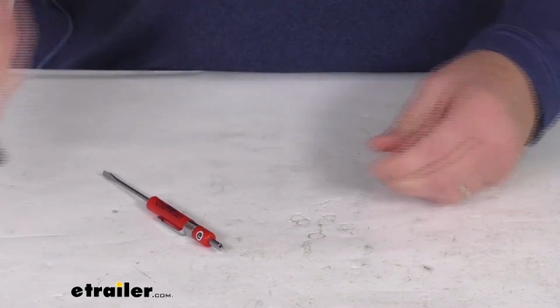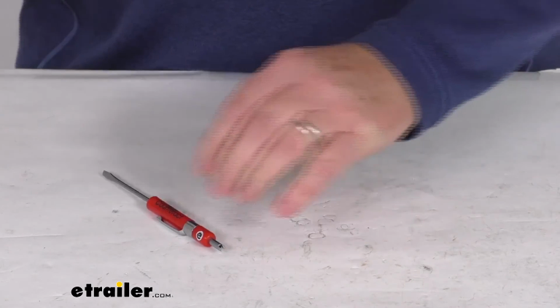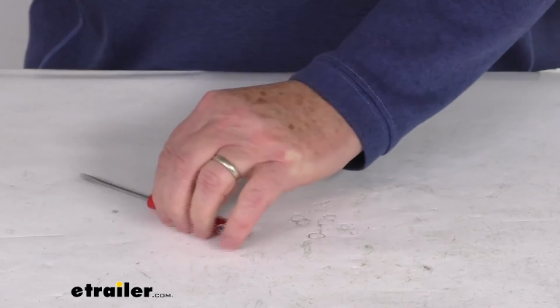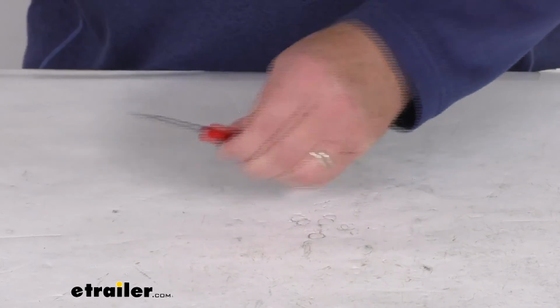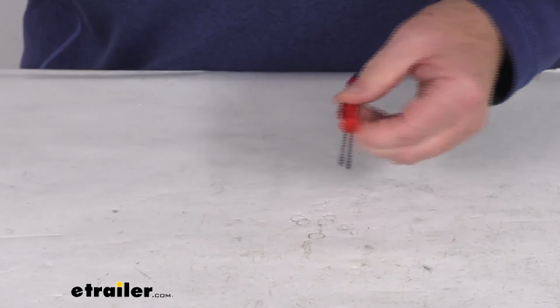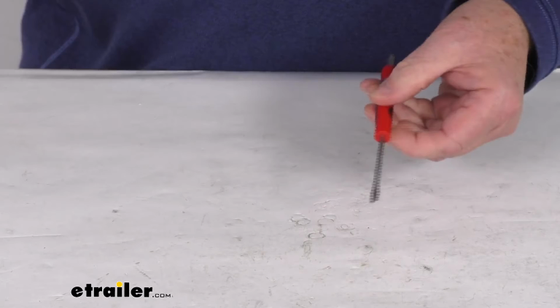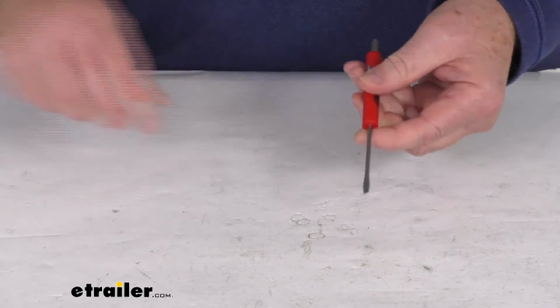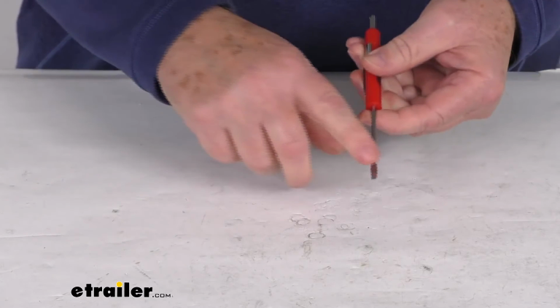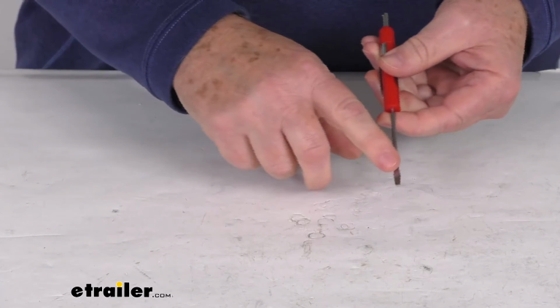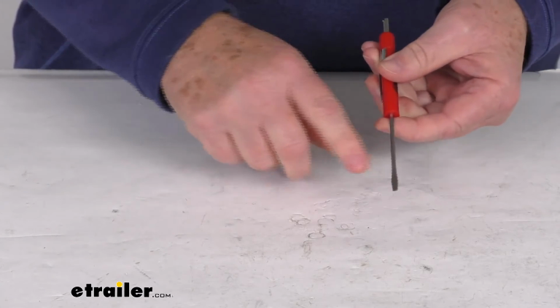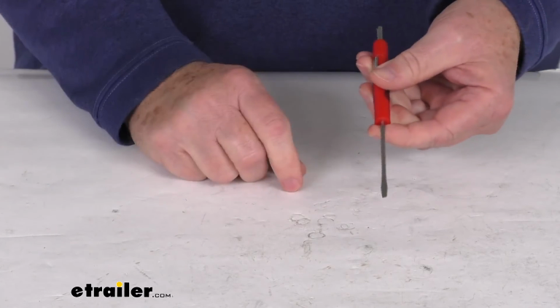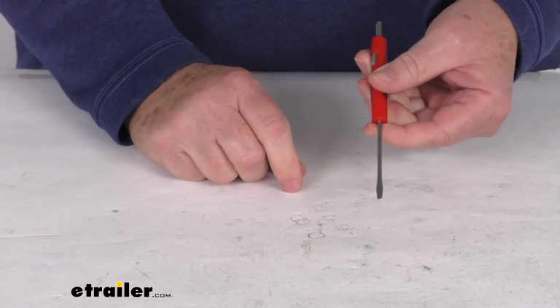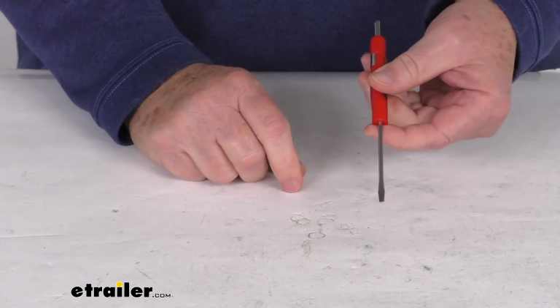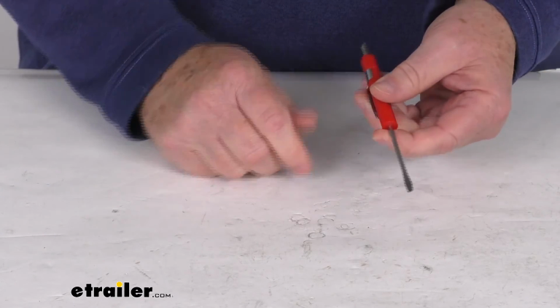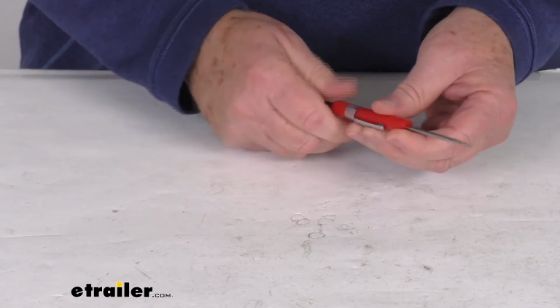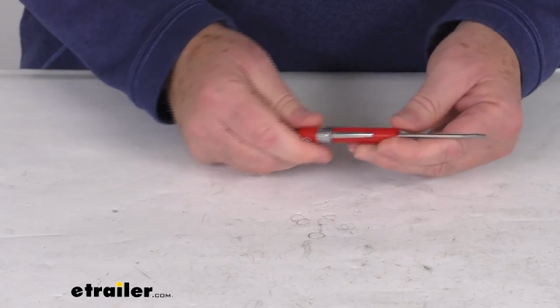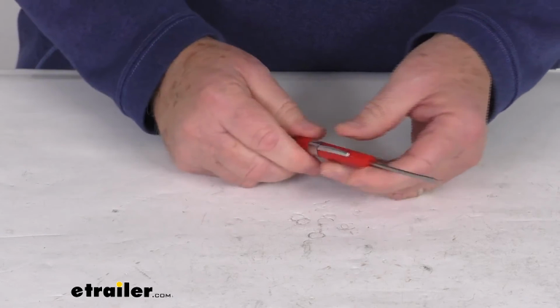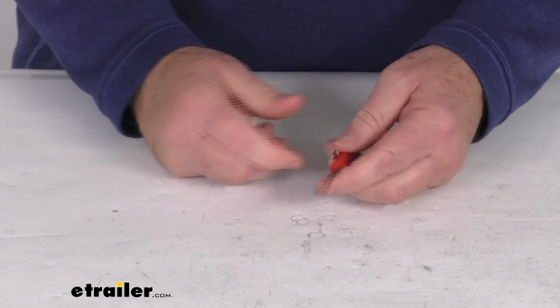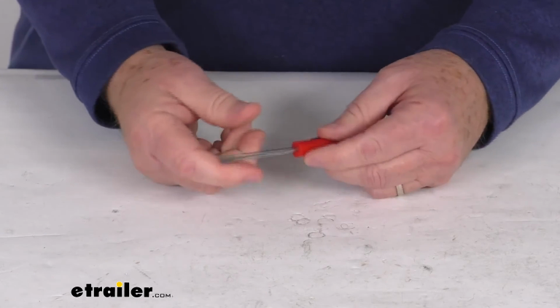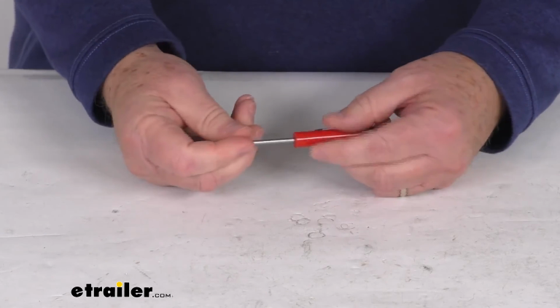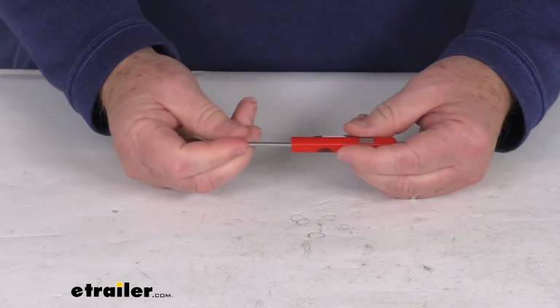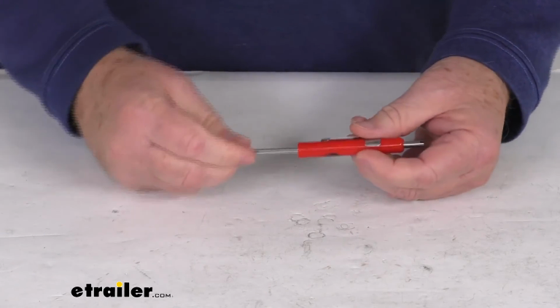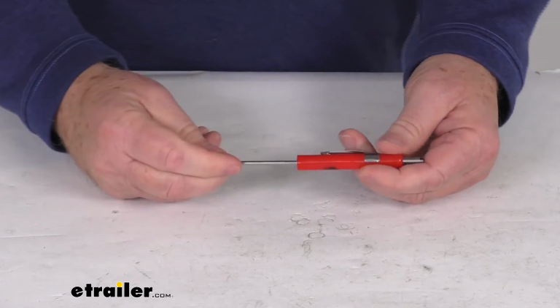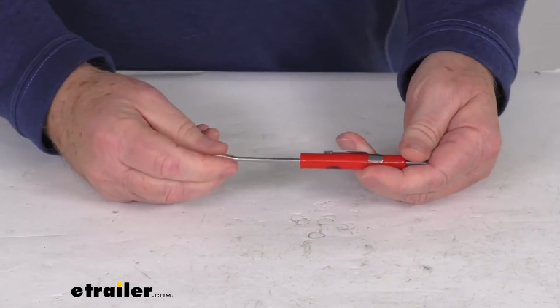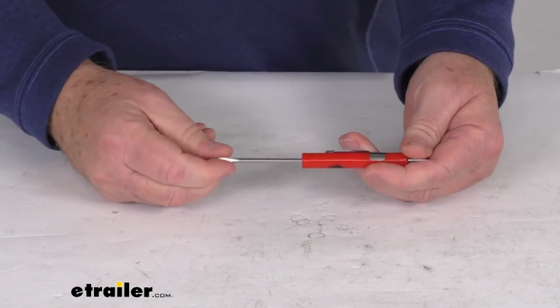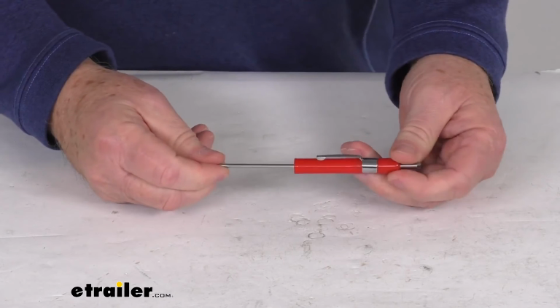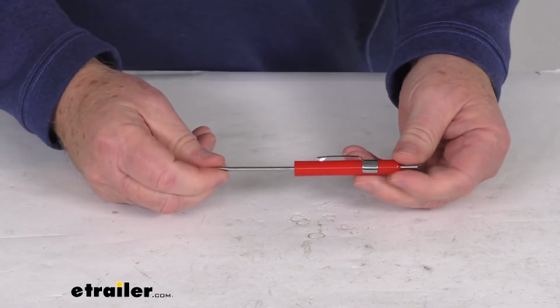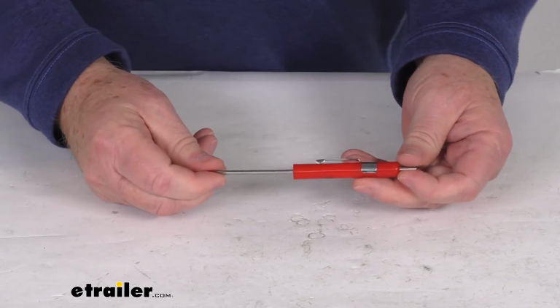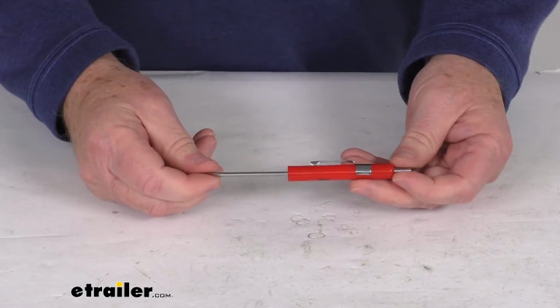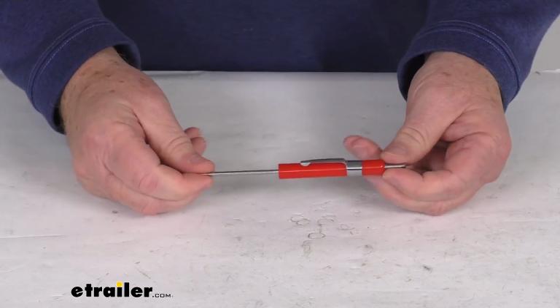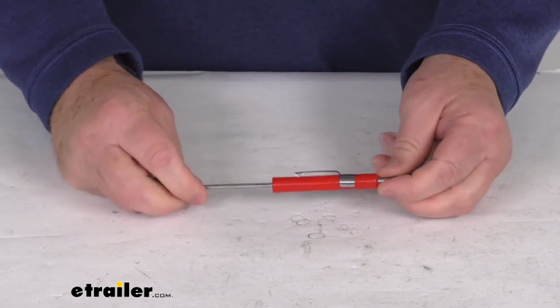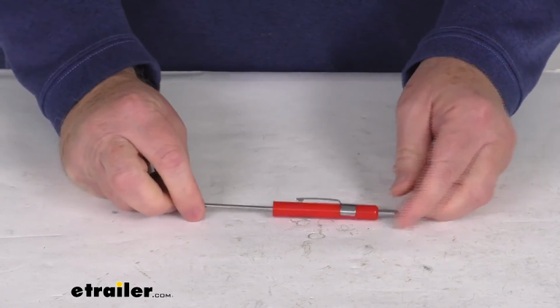And again, on the other end is just your standard small flathead tip screwdriver. But that should do it for the review on the Counteract Valve Core Remover and Flathead Screwdriver.